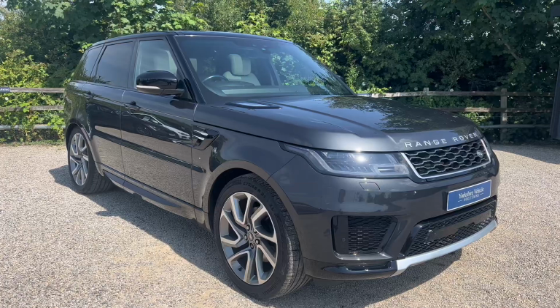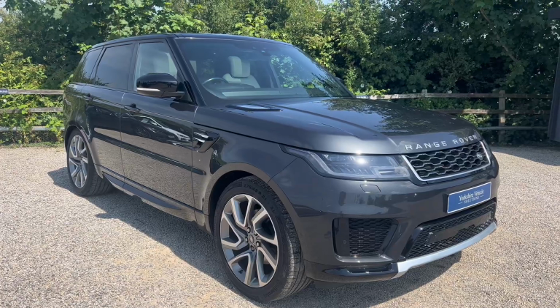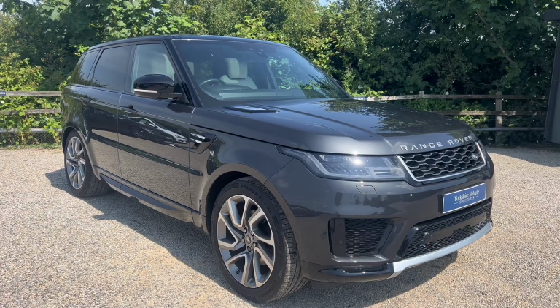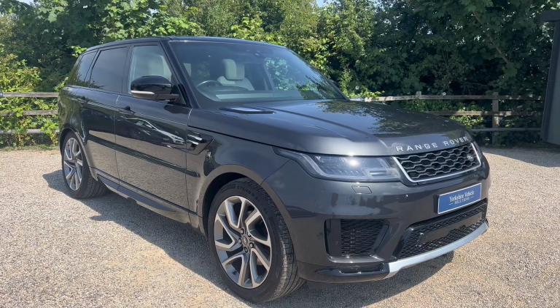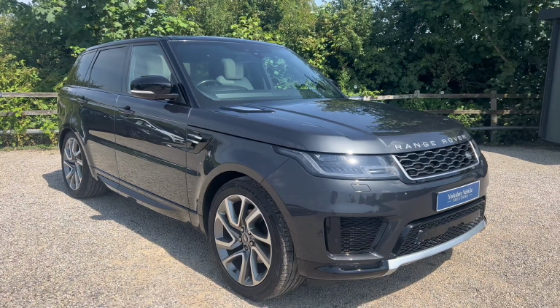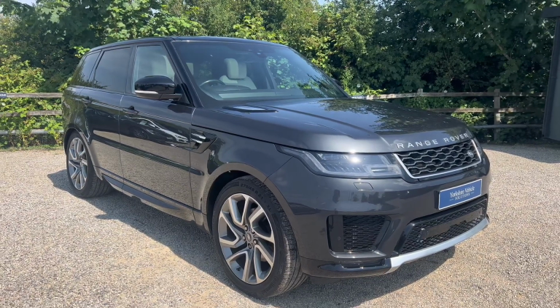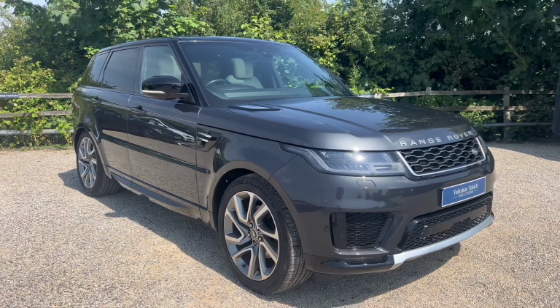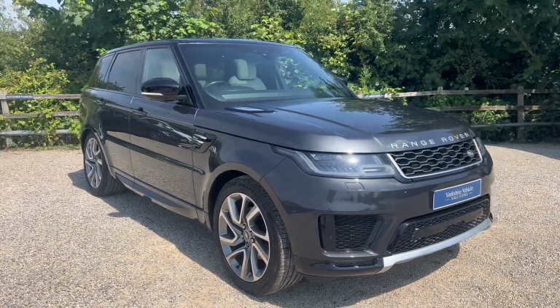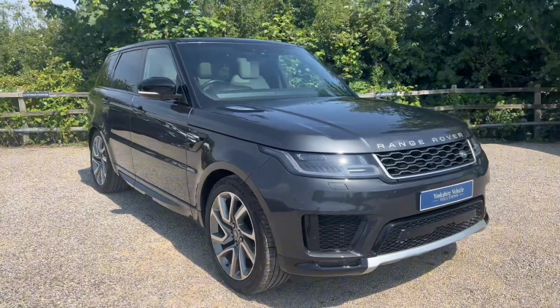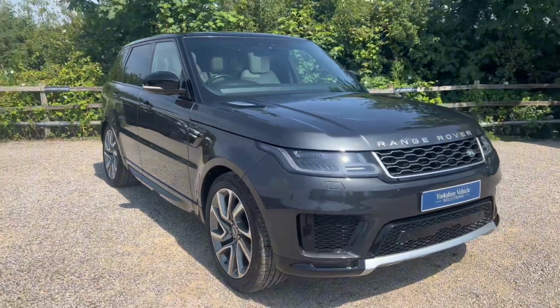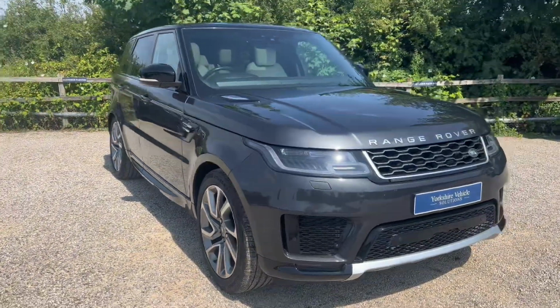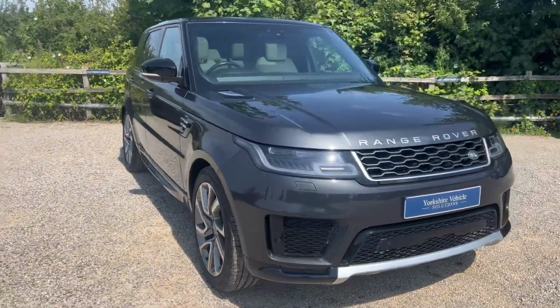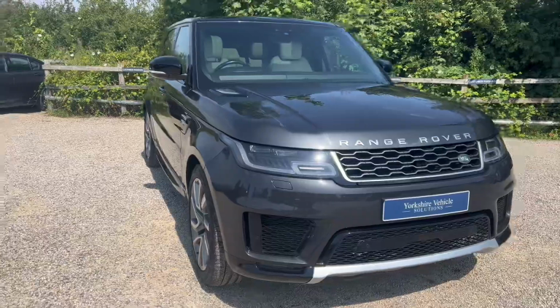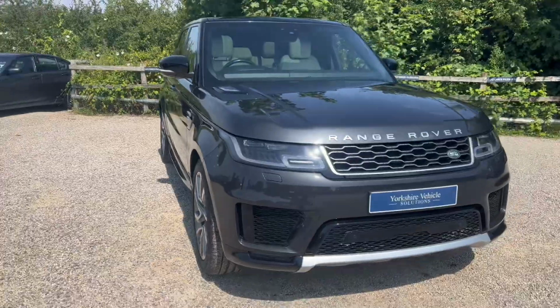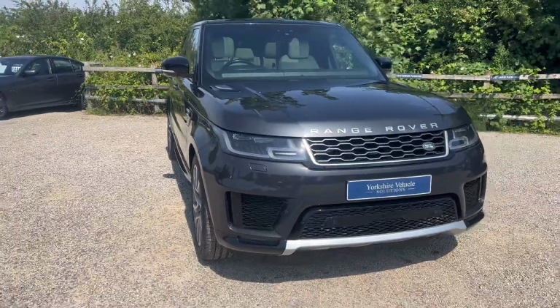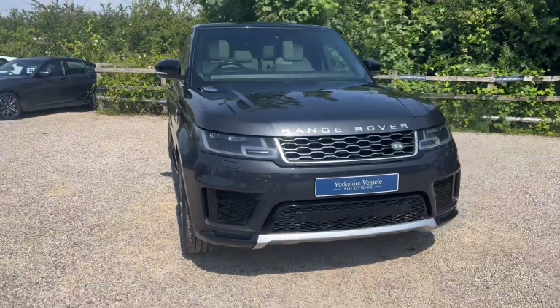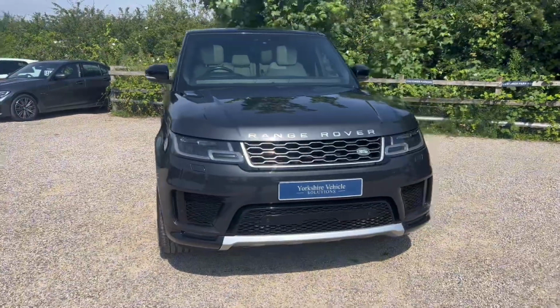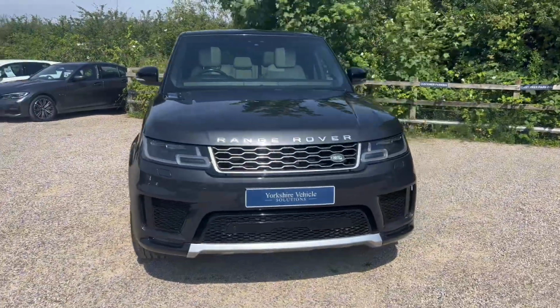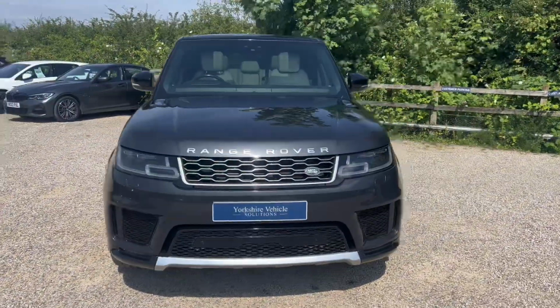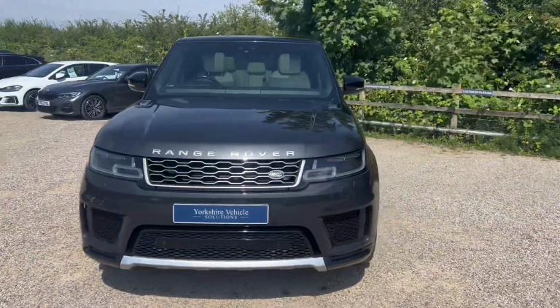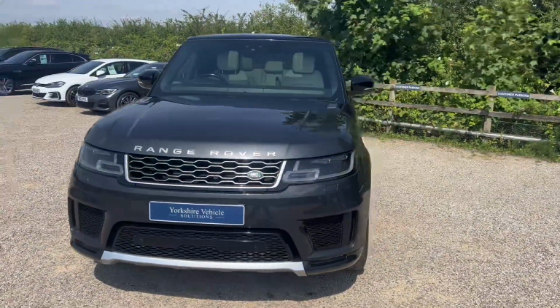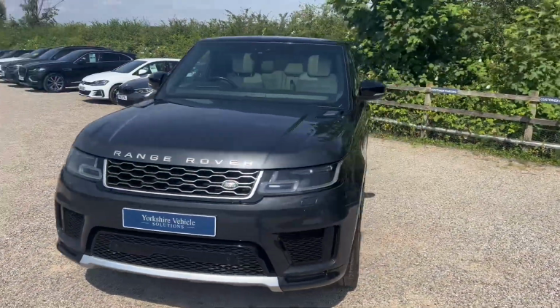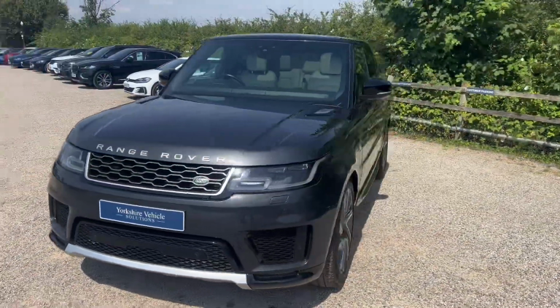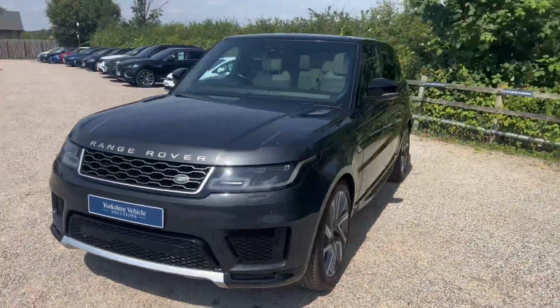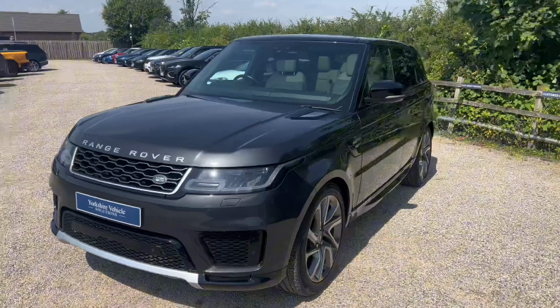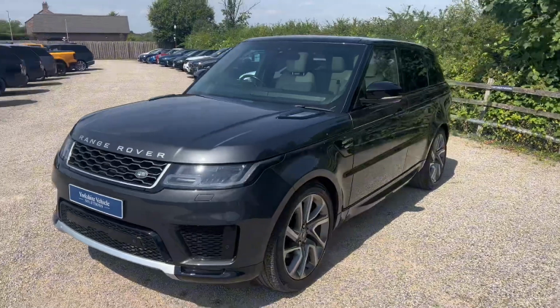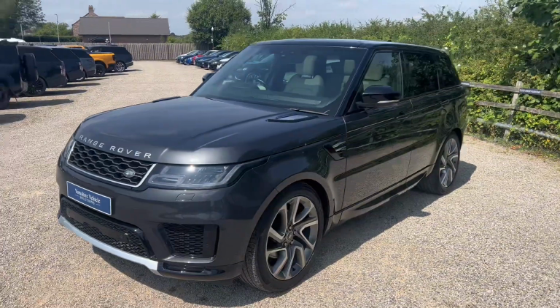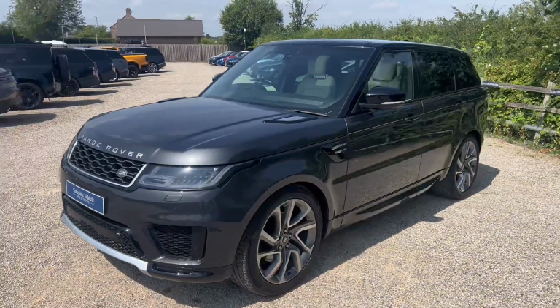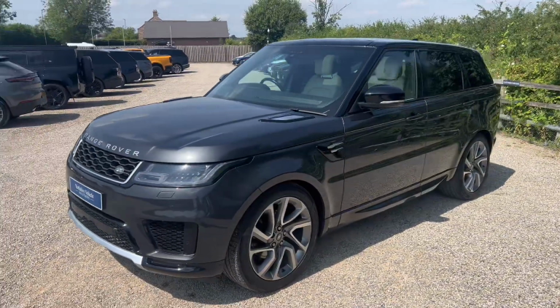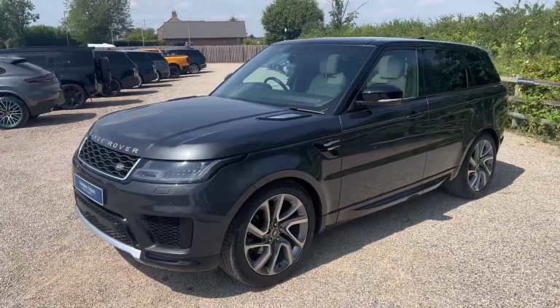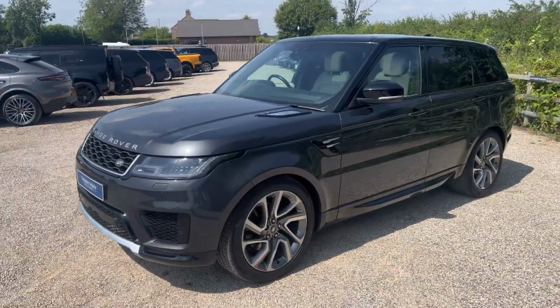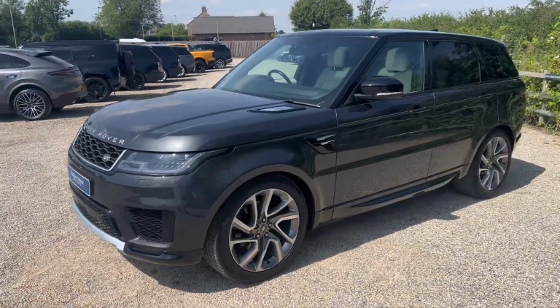Hello, my name is Edward from Yorkshire Vehicle Solutions. I just want to take a moment to walk around this gorgeous Range Rover Sport that's just coming into stock with us. It's a 2018, 68-registered car, finished in Carpathian Grey, which is one of the premium metallics, with the full ivory interior.